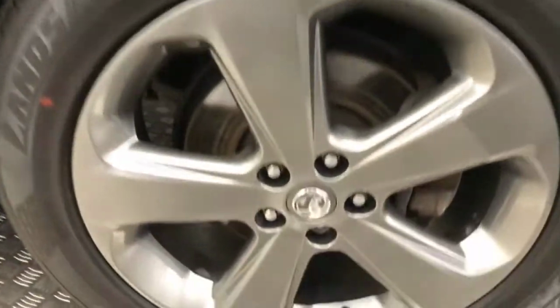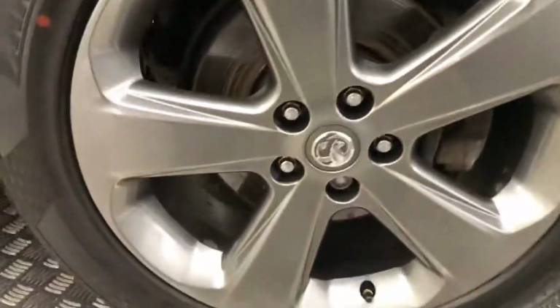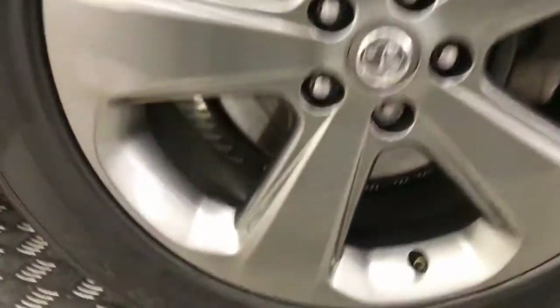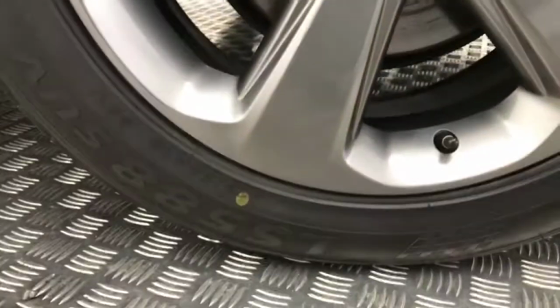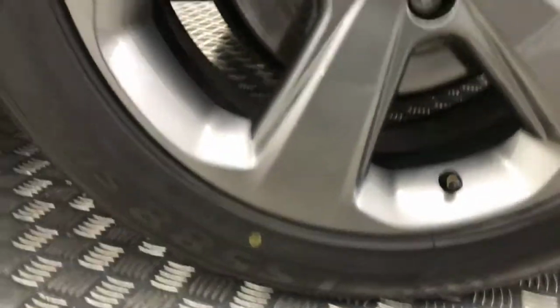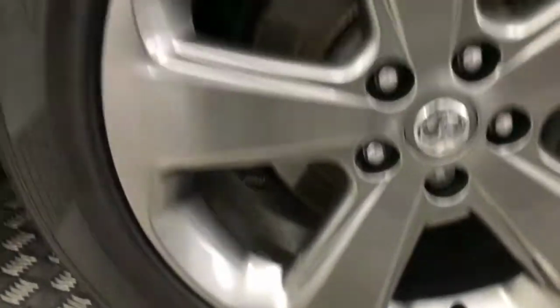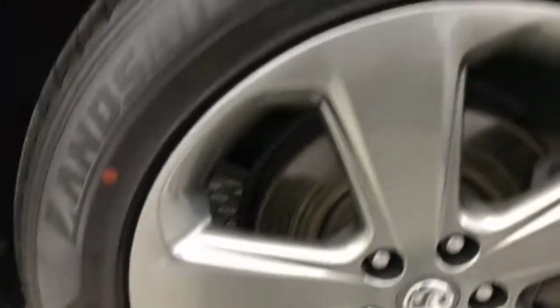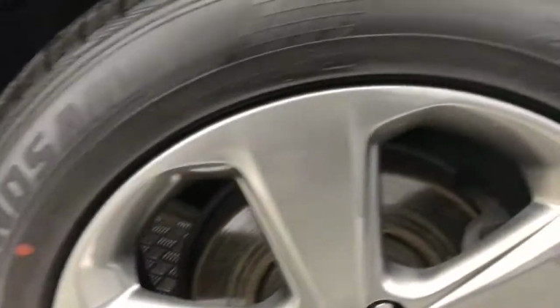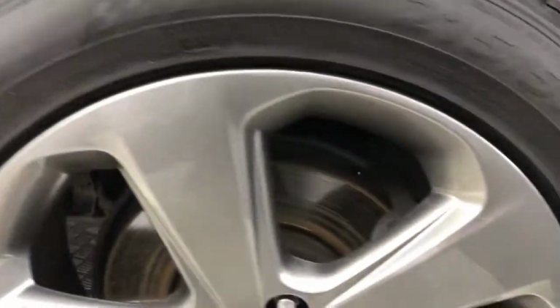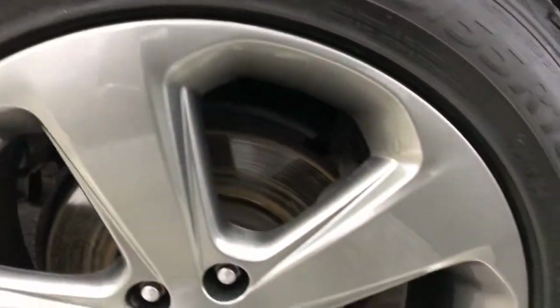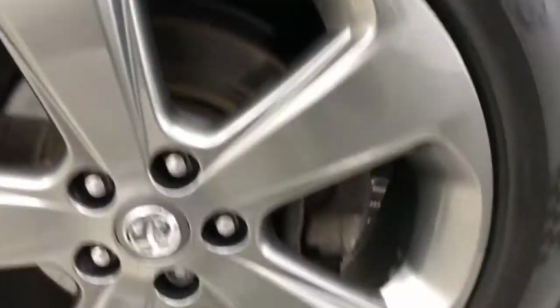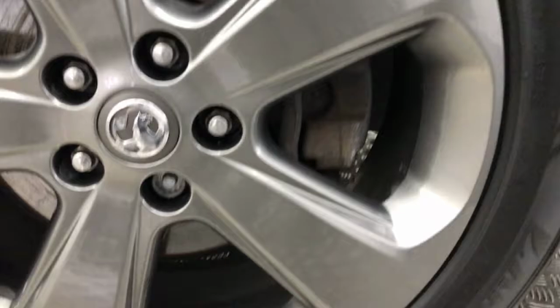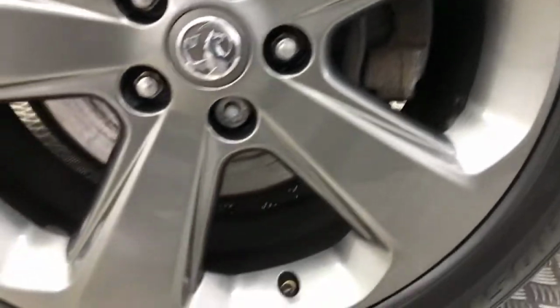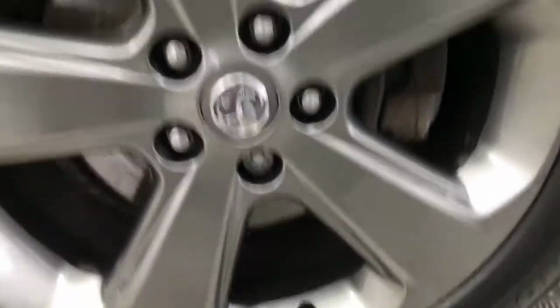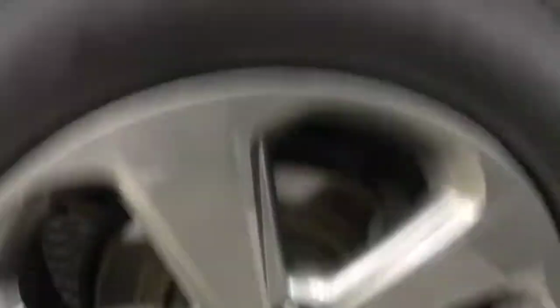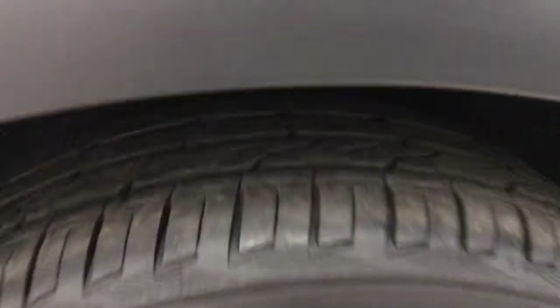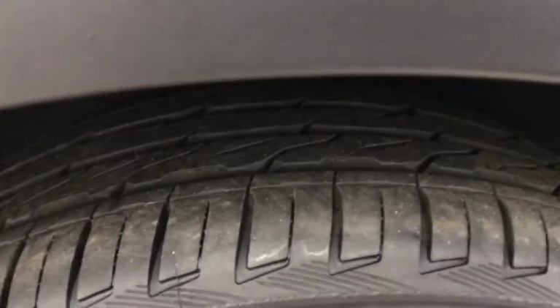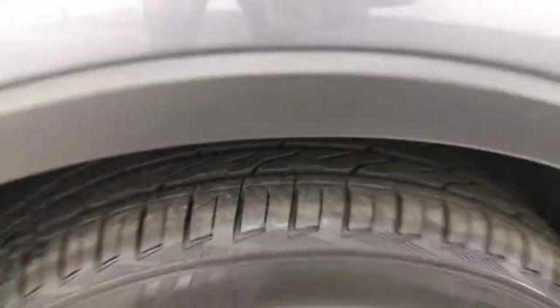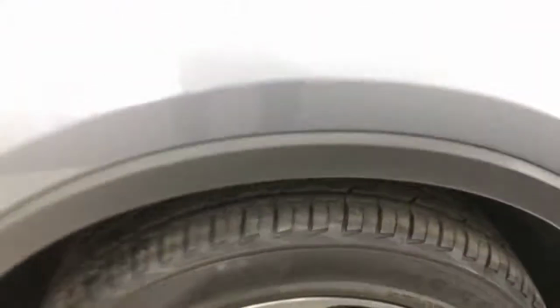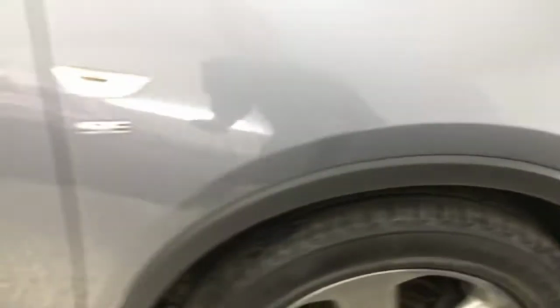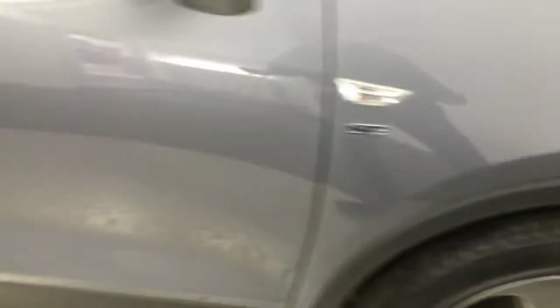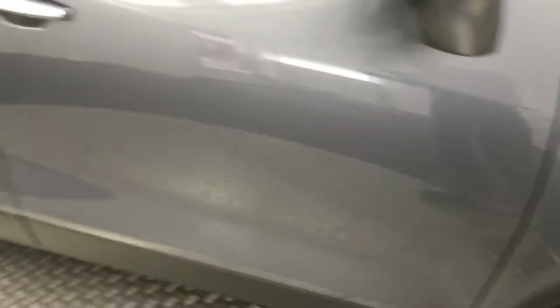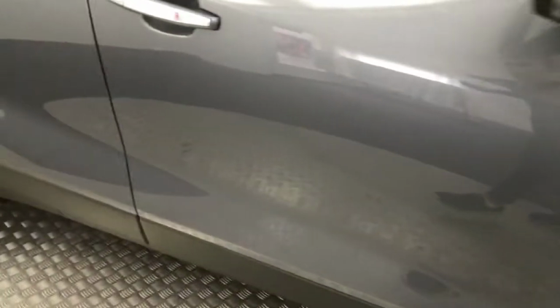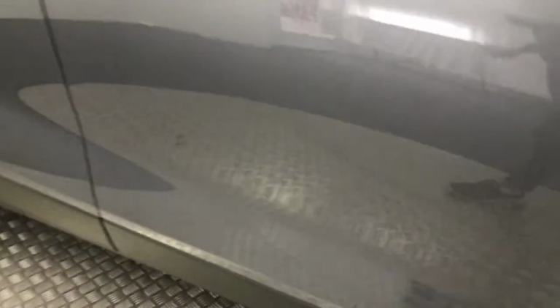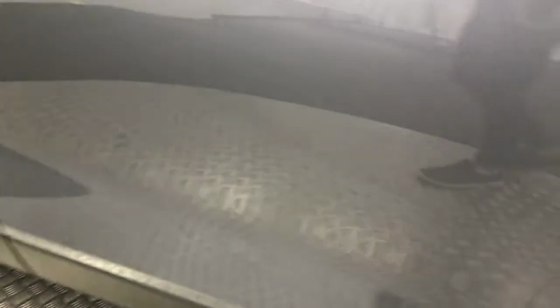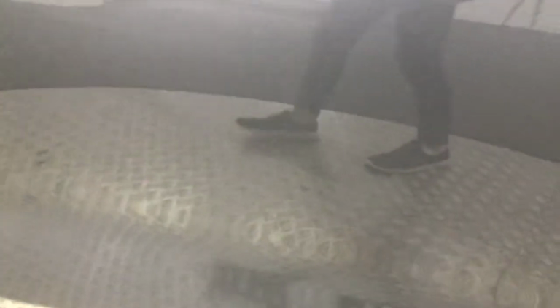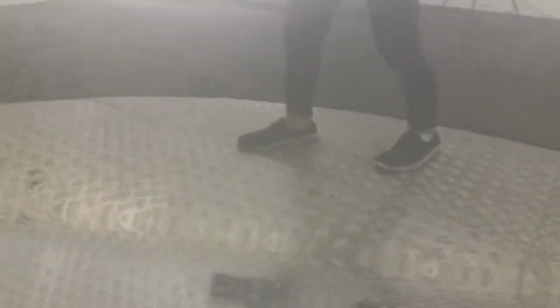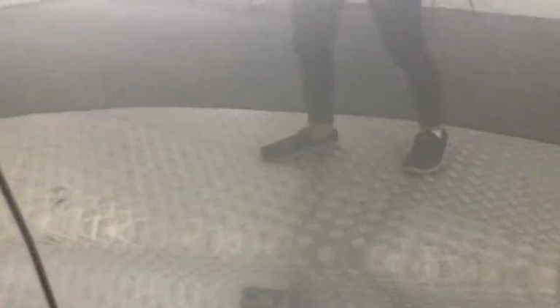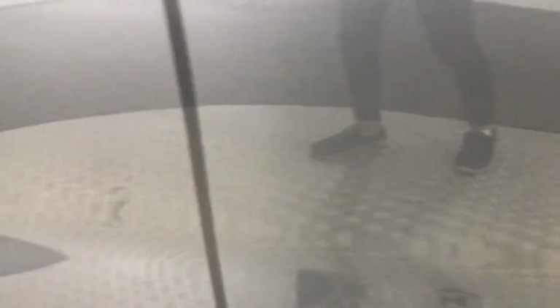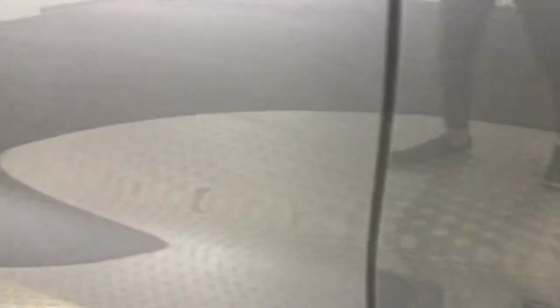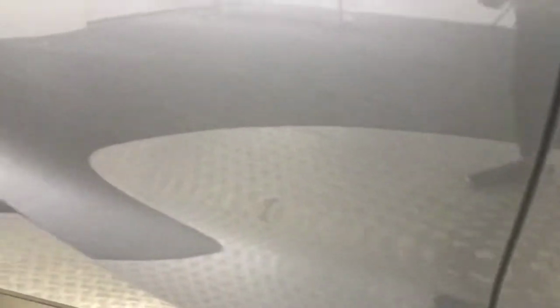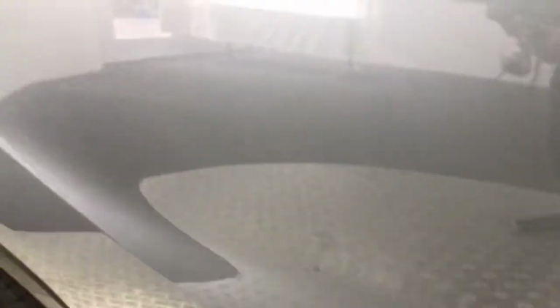Coming down here we've got these 18-inch alloy wheels in a sort of gunmetal grey — again fantastic condition, with loads of life left on the tyres. You can see just how clean that paintwork is; it's like a mirror.